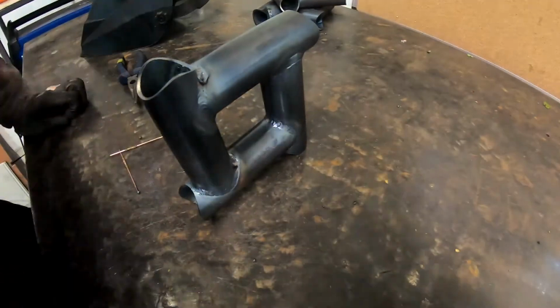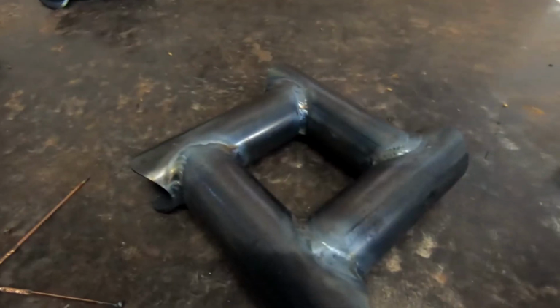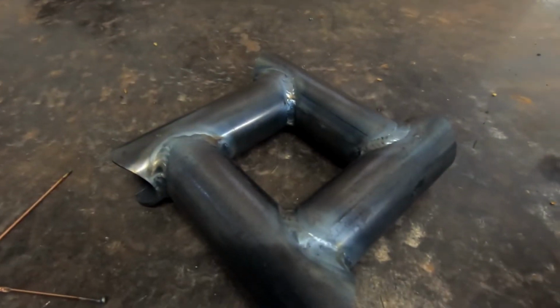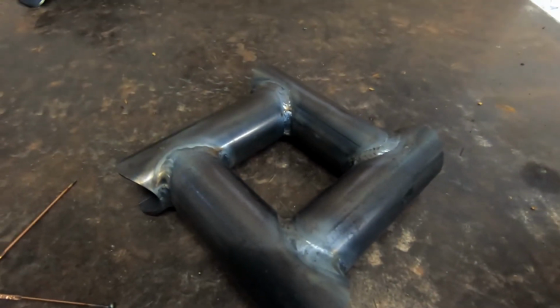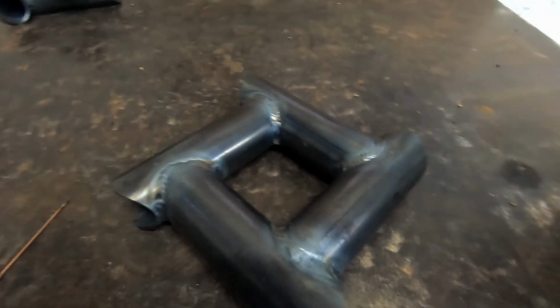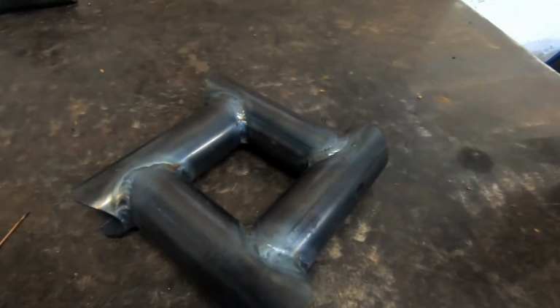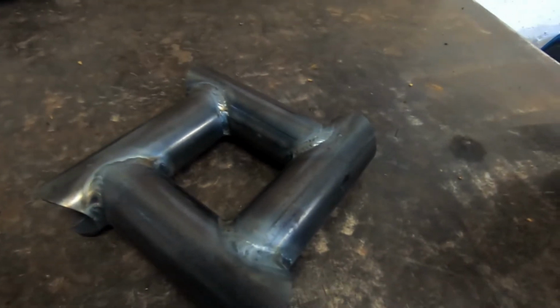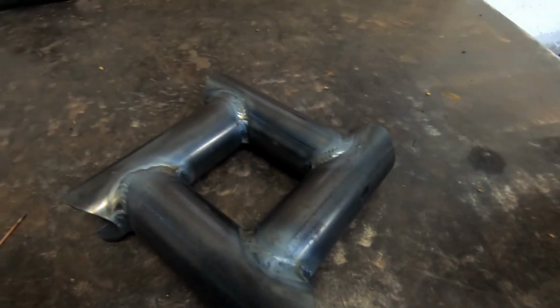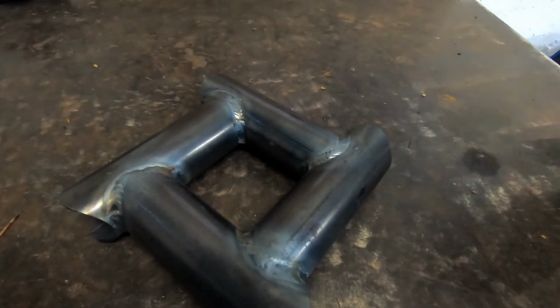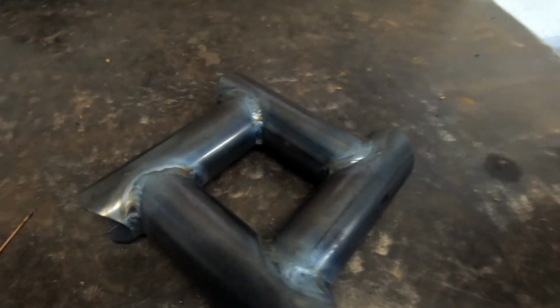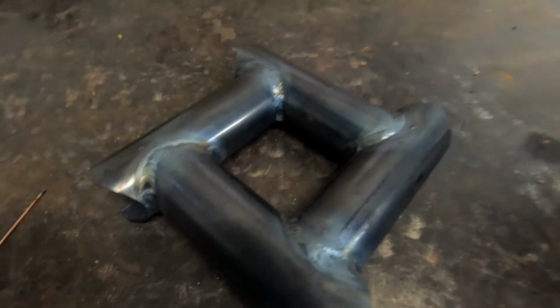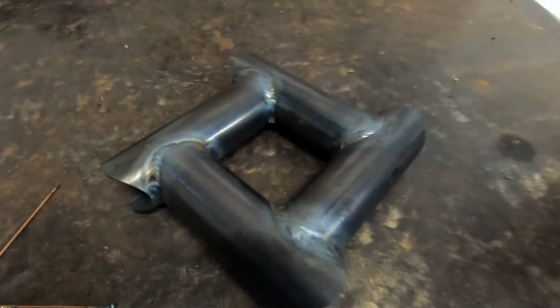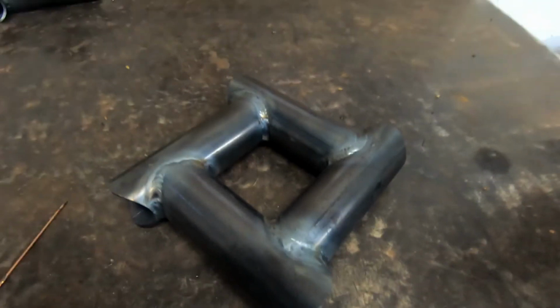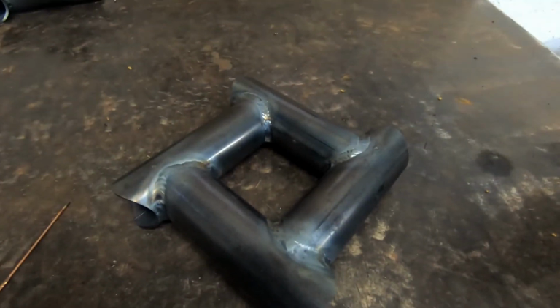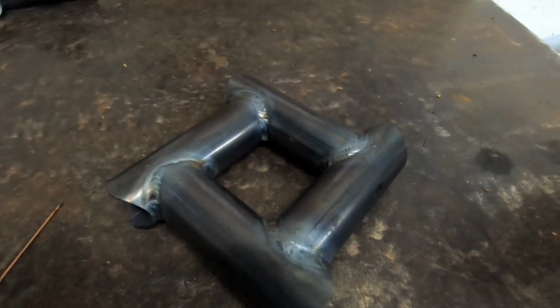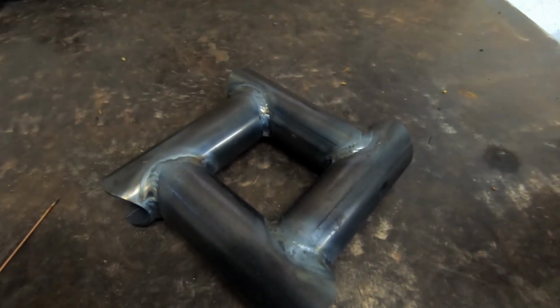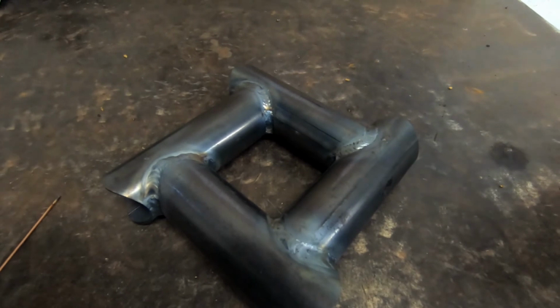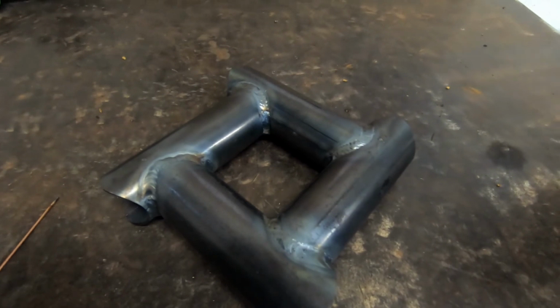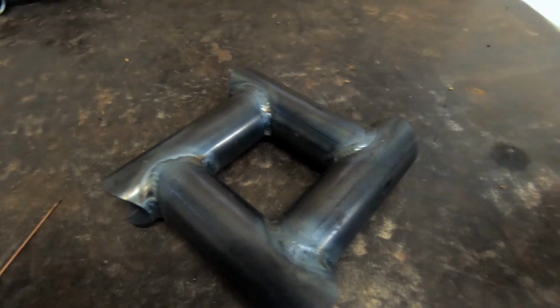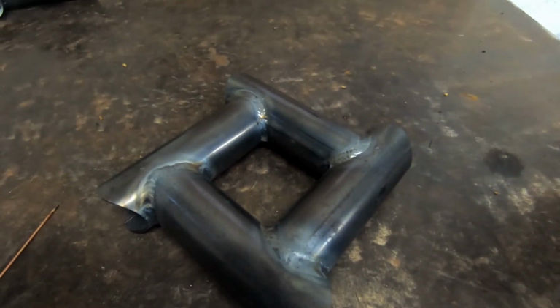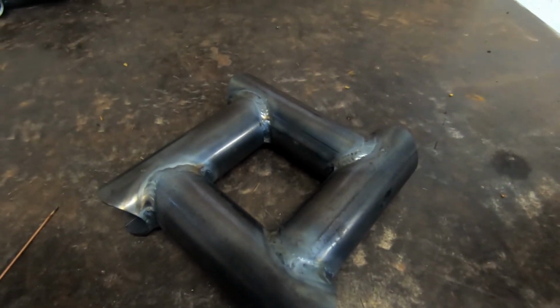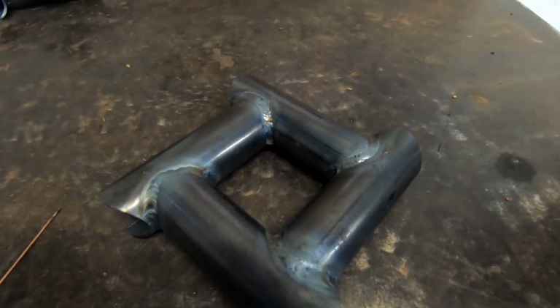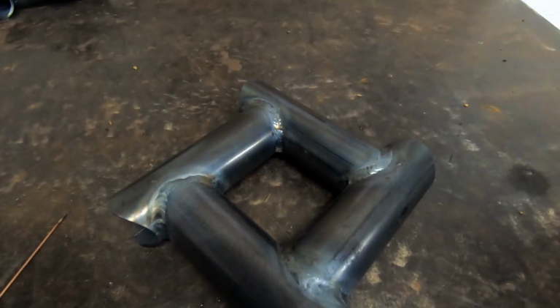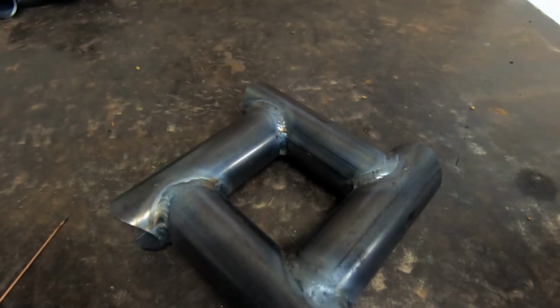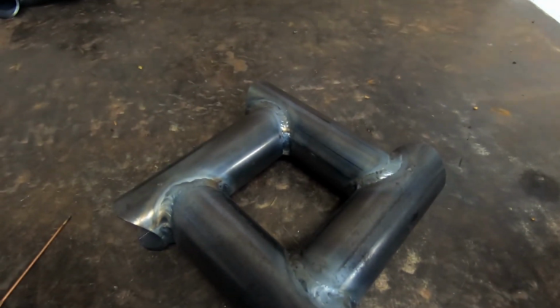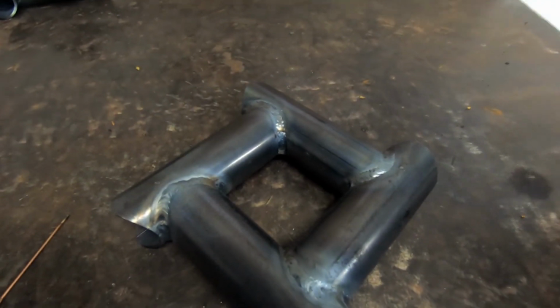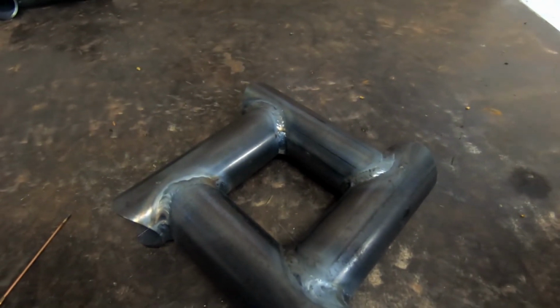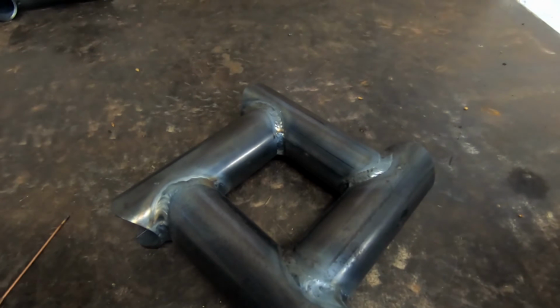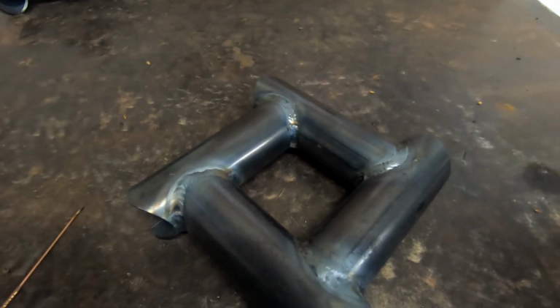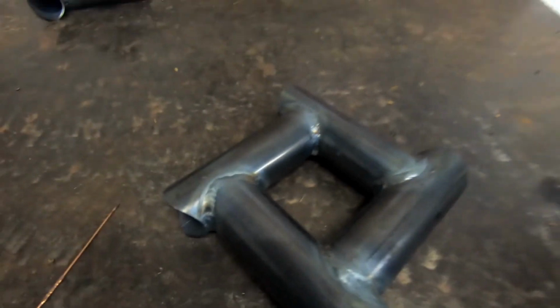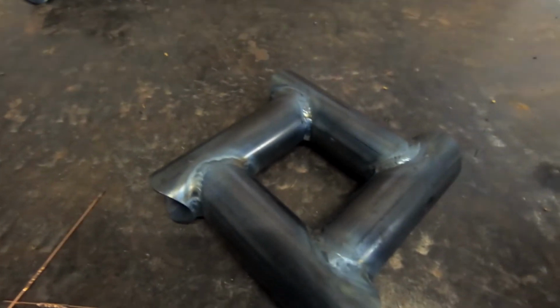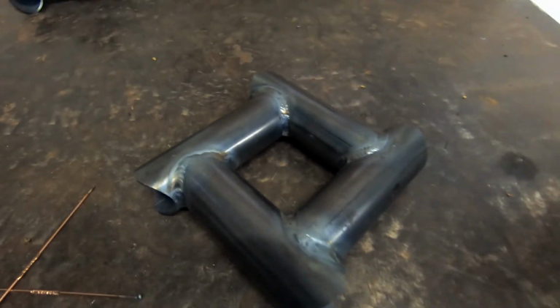I finished the second pass and the welds are looking a lot better now. I've managed to eliminate the undercut and the beads are just a little bit more consistent, so definitely an improvement.